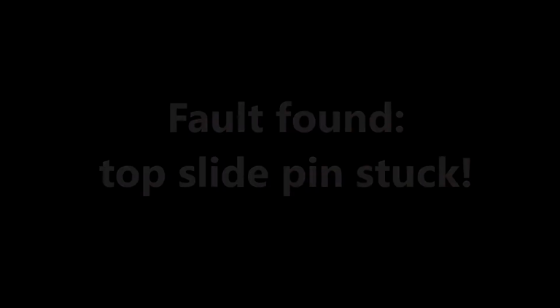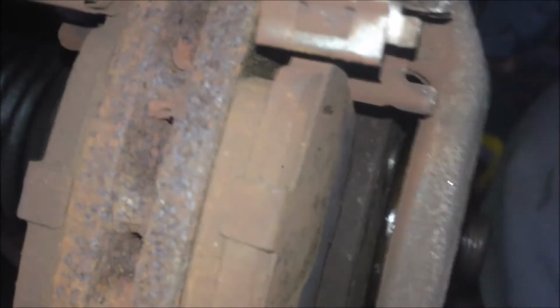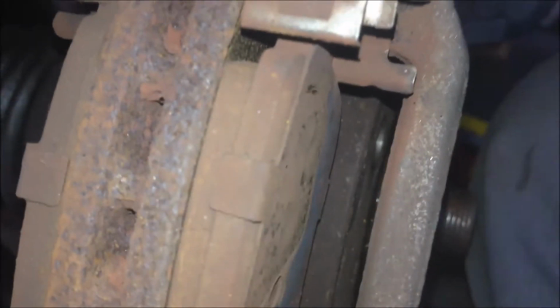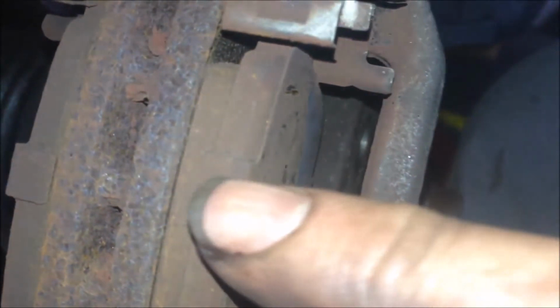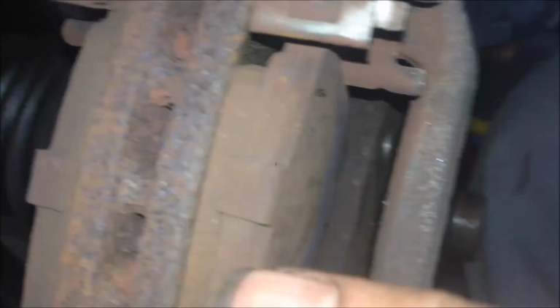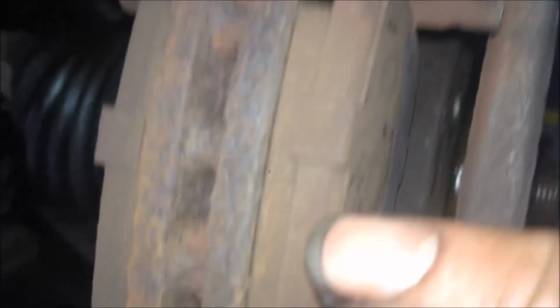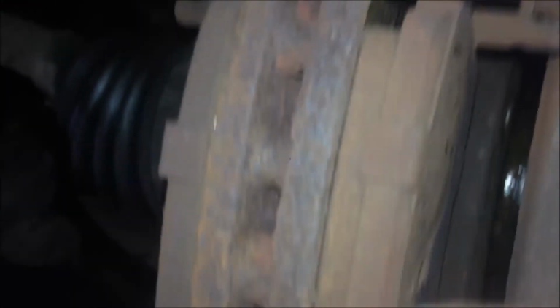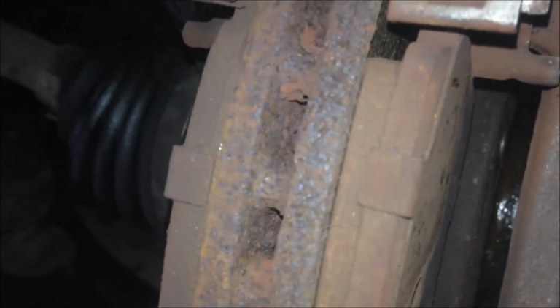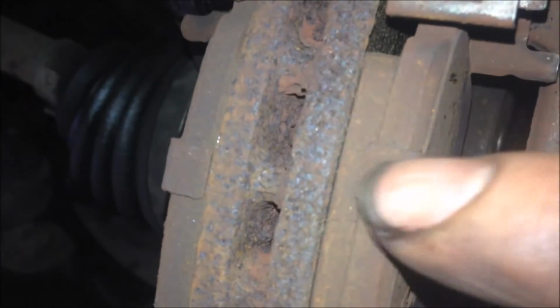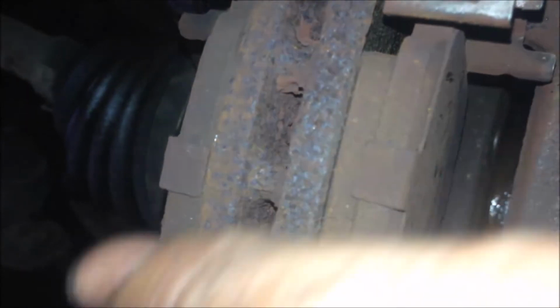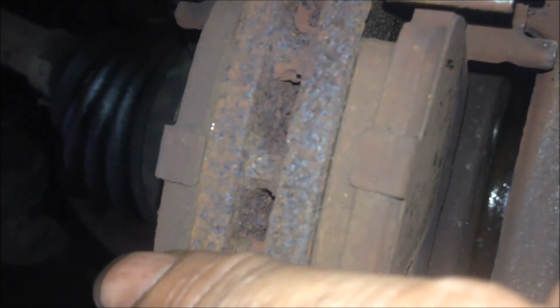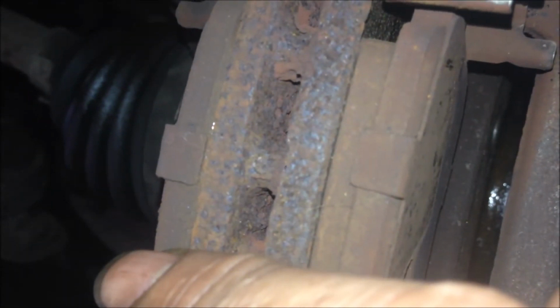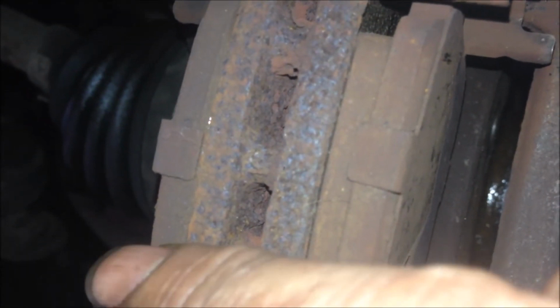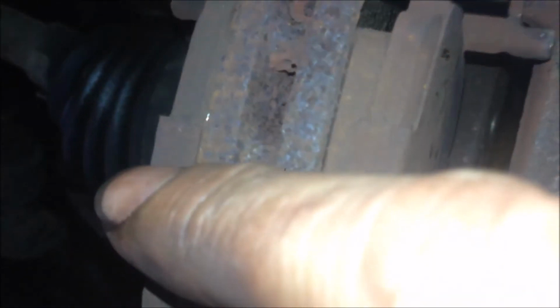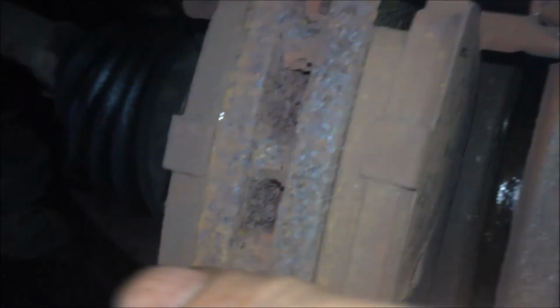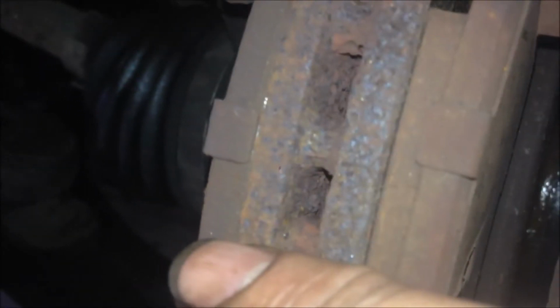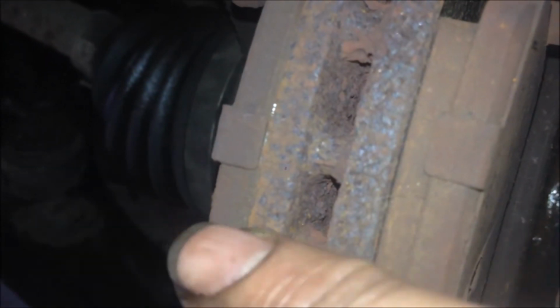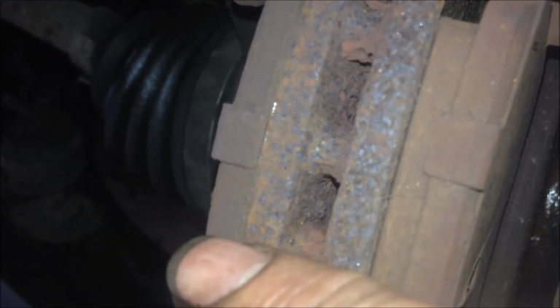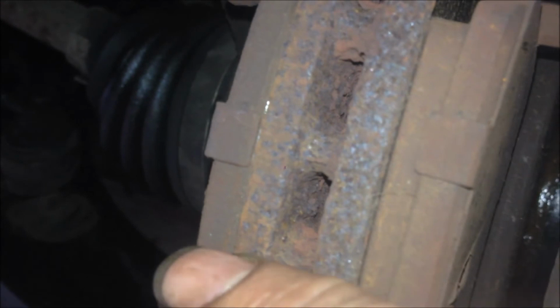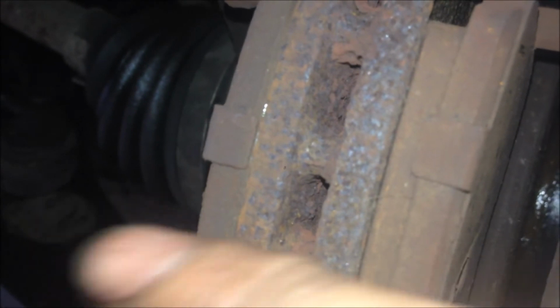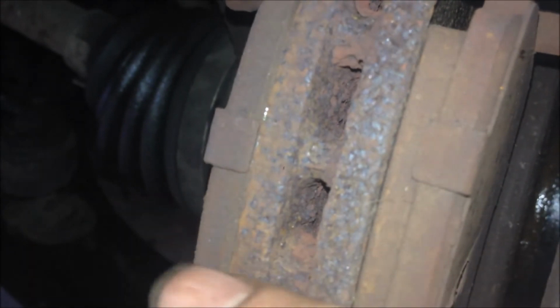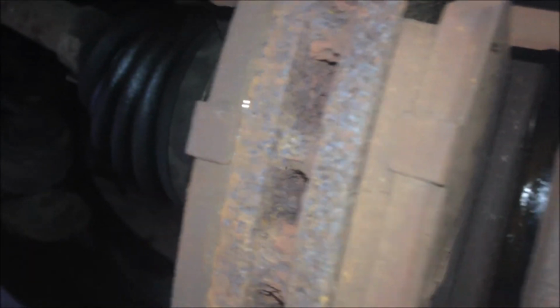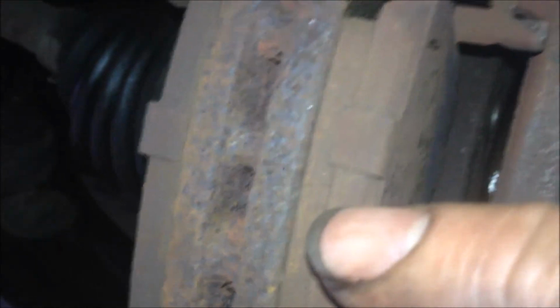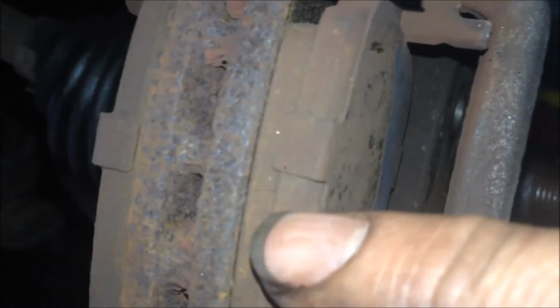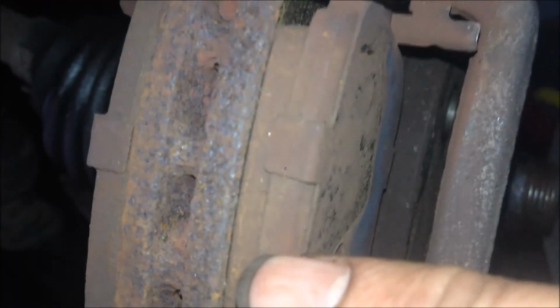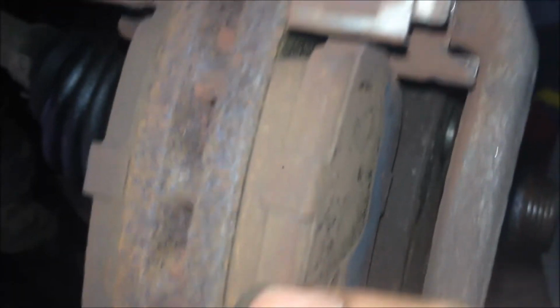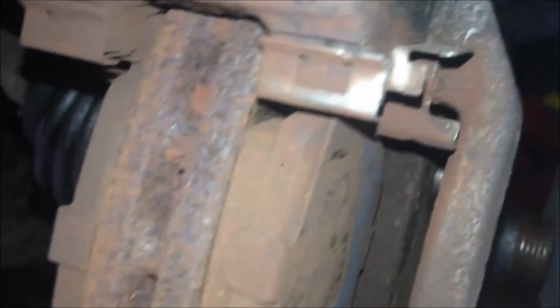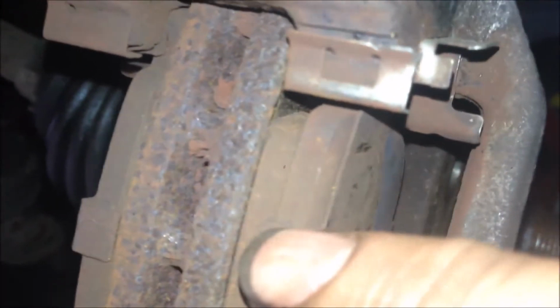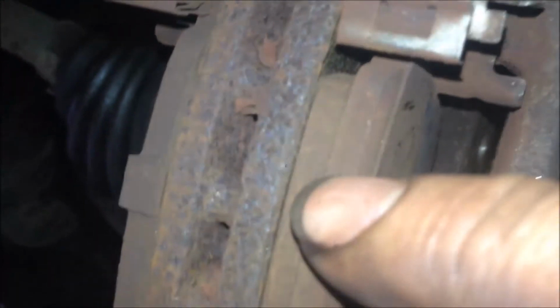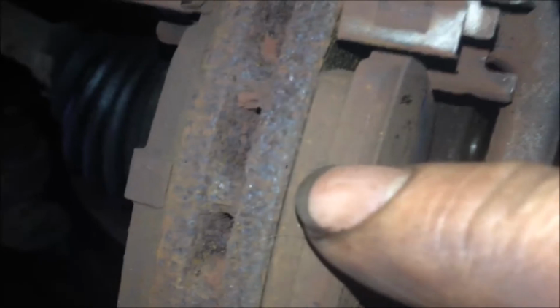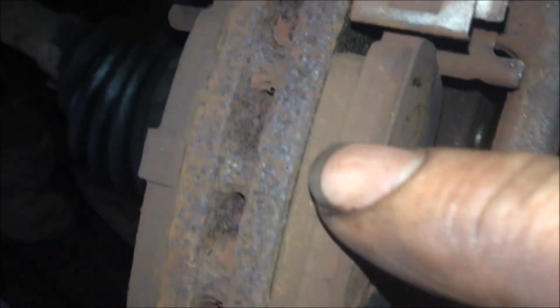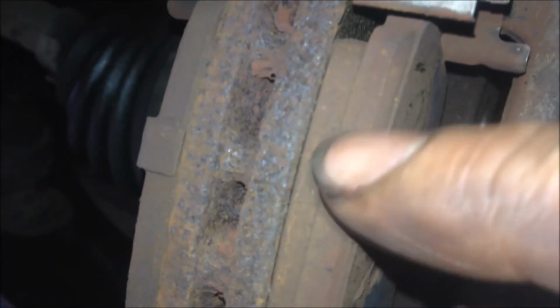But anyway, it is an uneven wear. The inner one has worn much more — nearly all gone, 1 to 2mm left — while the outer has about 4 or 5mm left. Why?